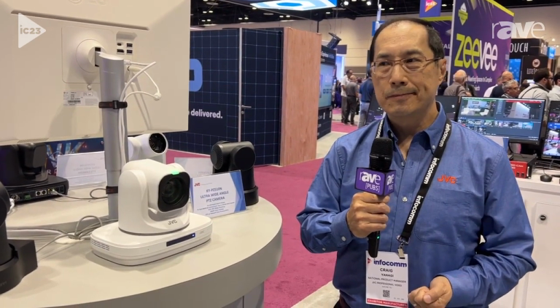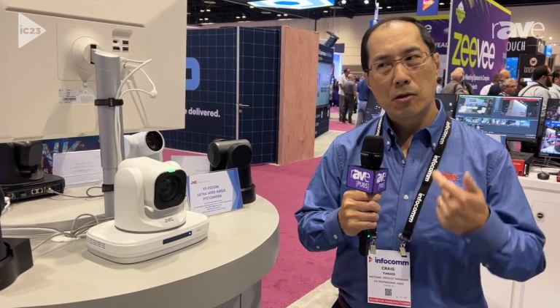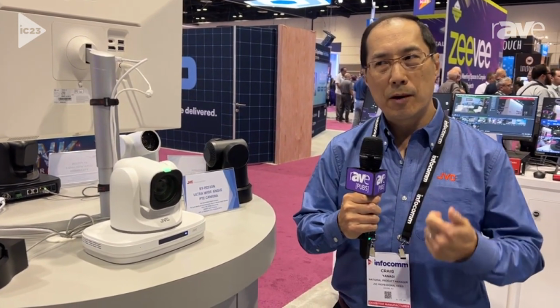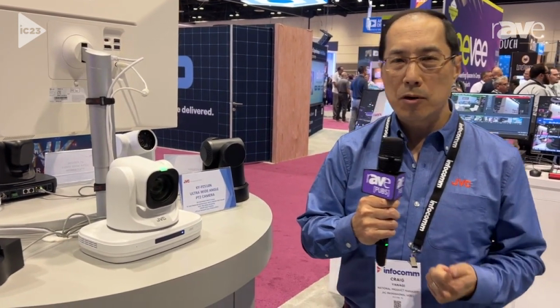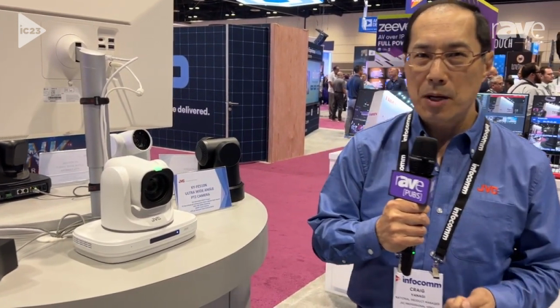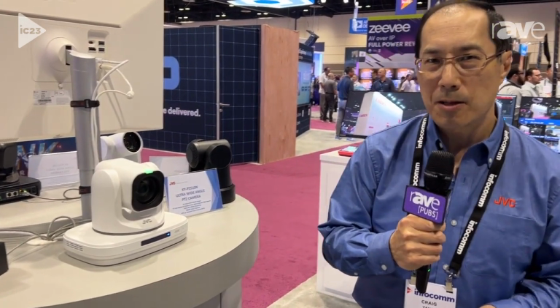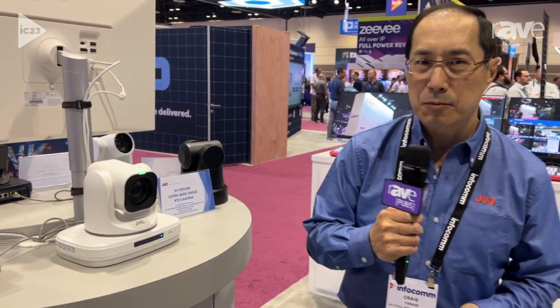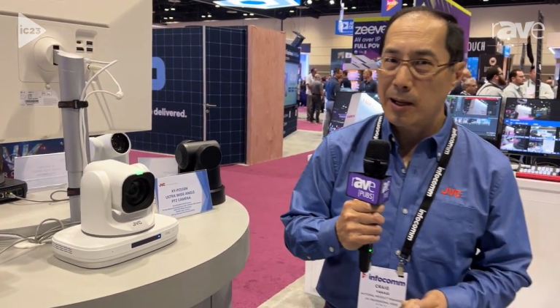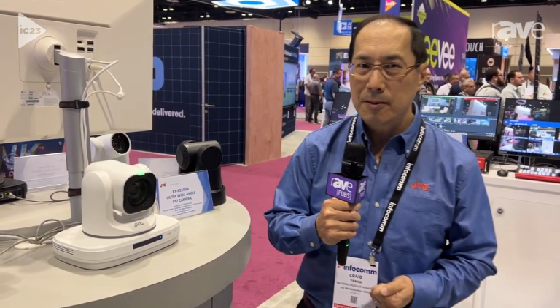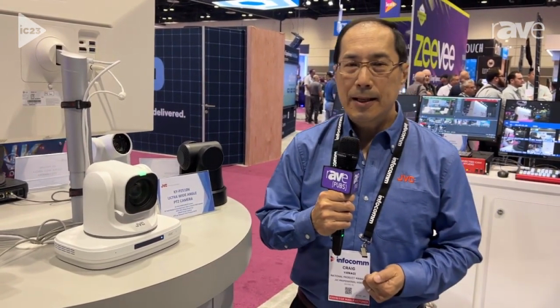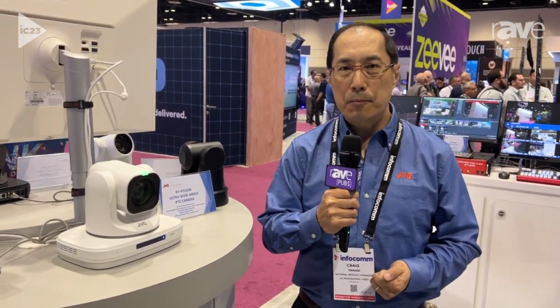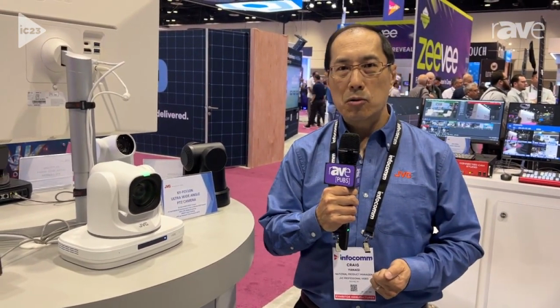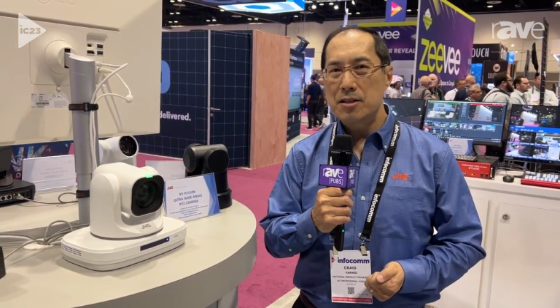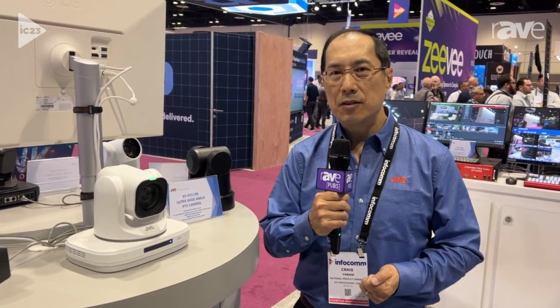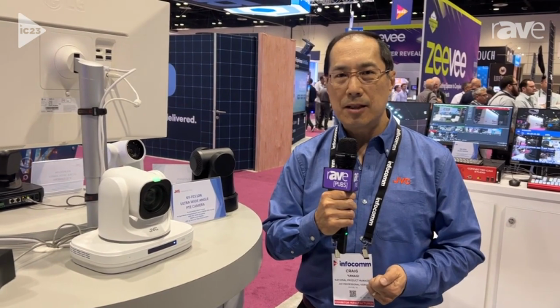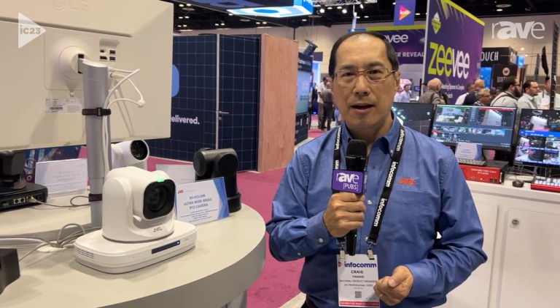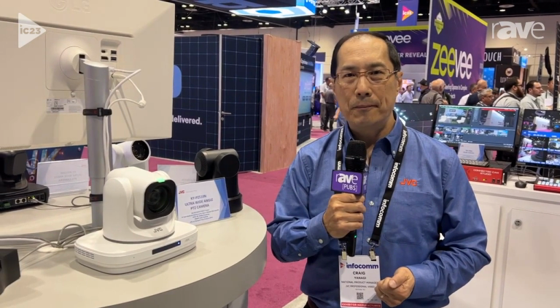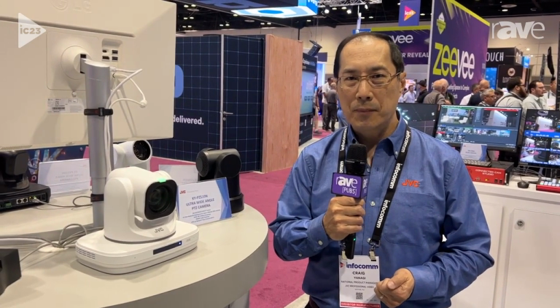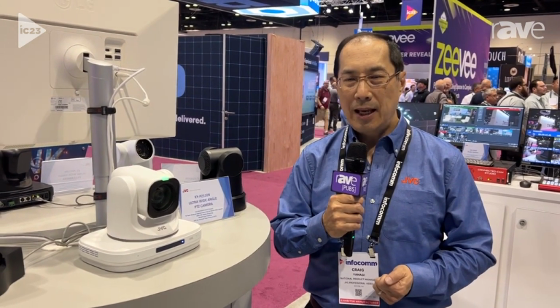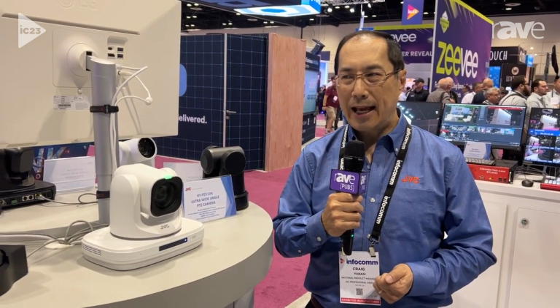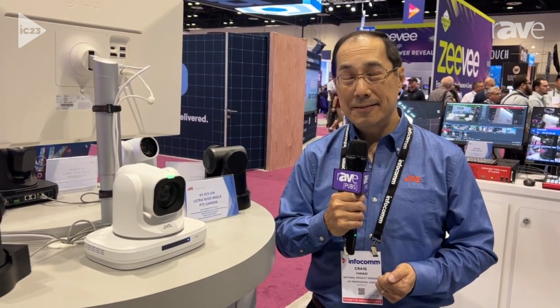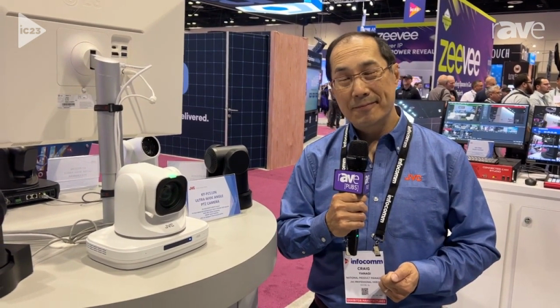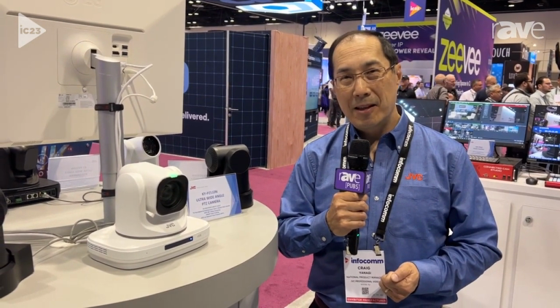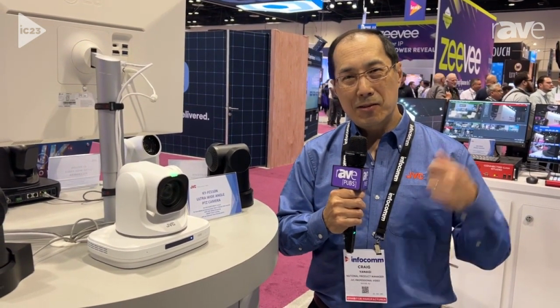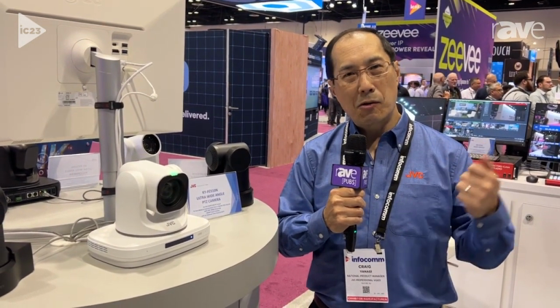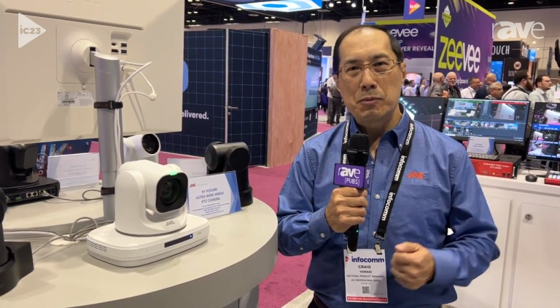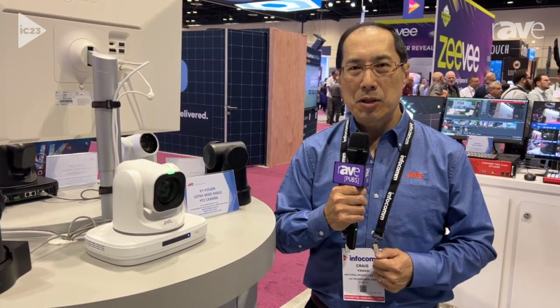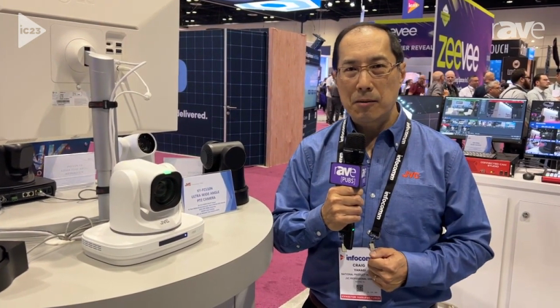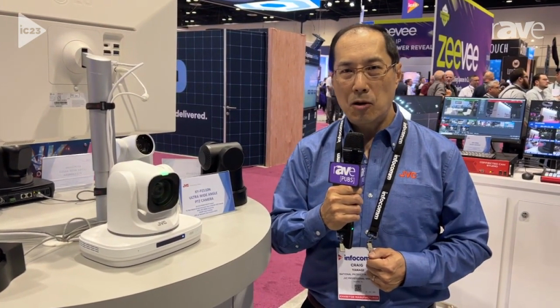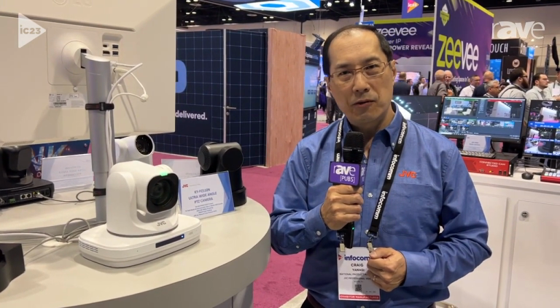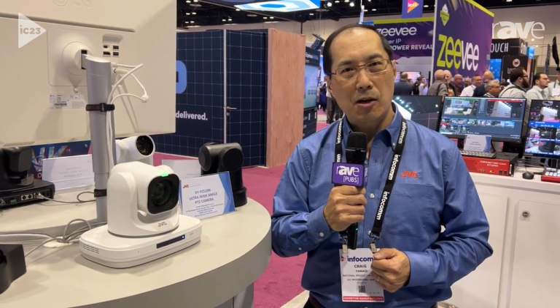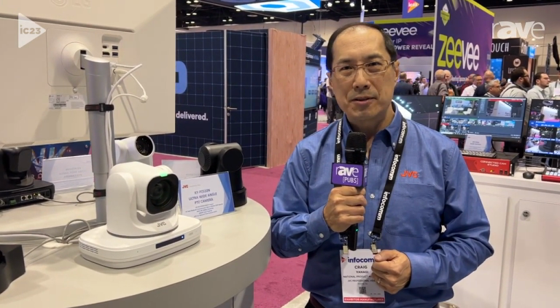You can find more information on this product at pro.jvc.com. Sorry we missed you here, but hope you visit our website.